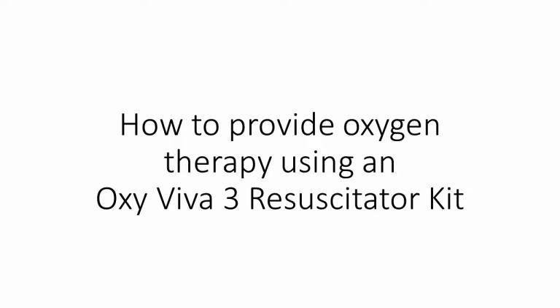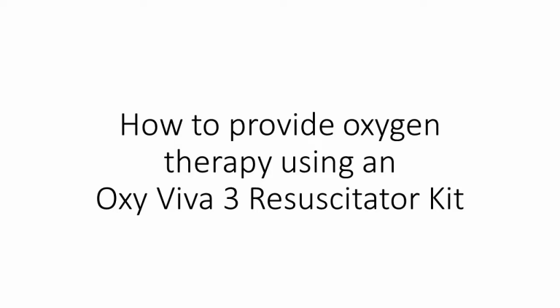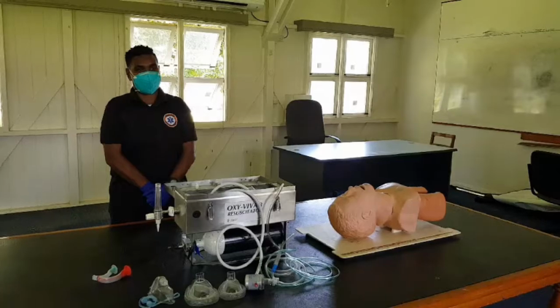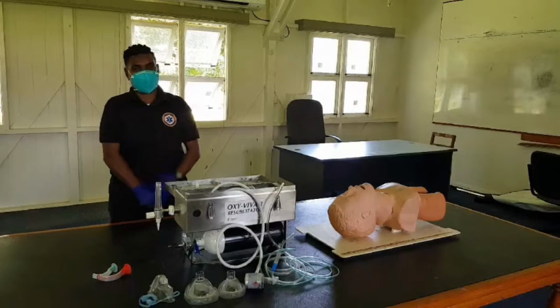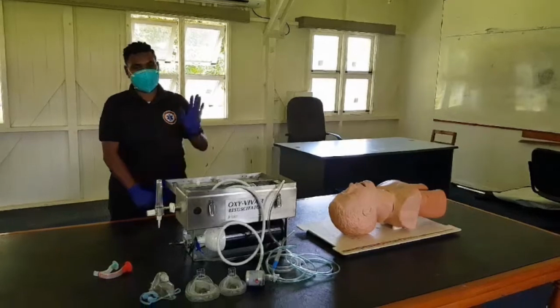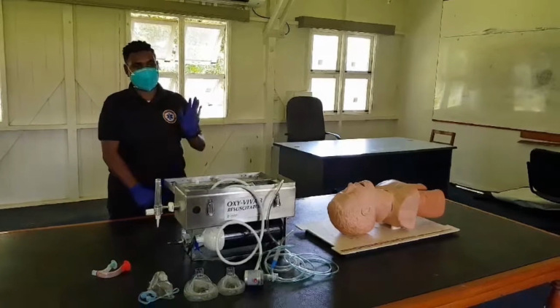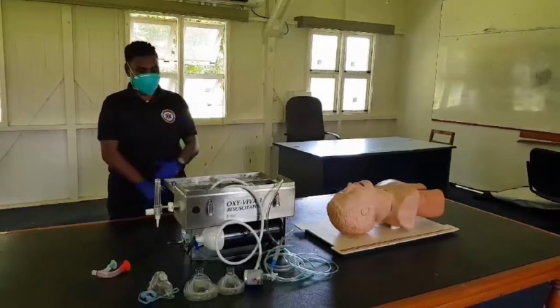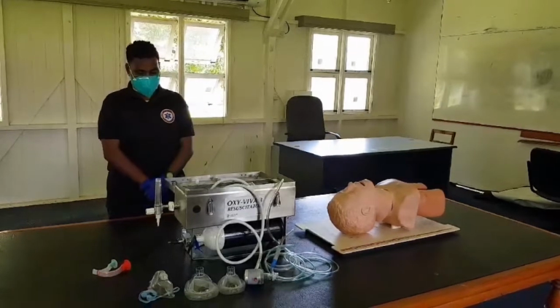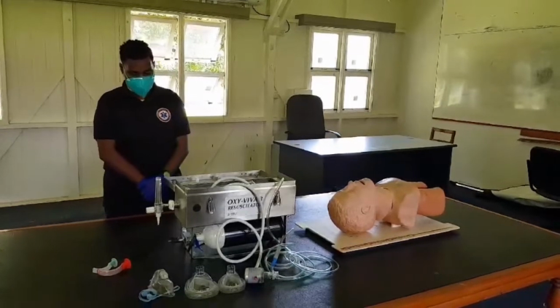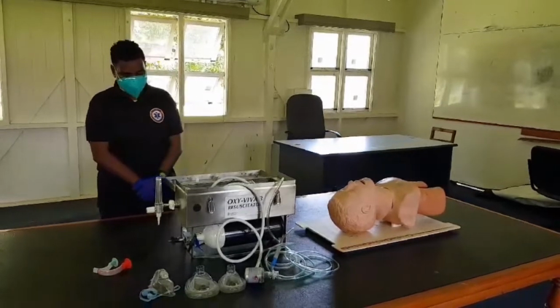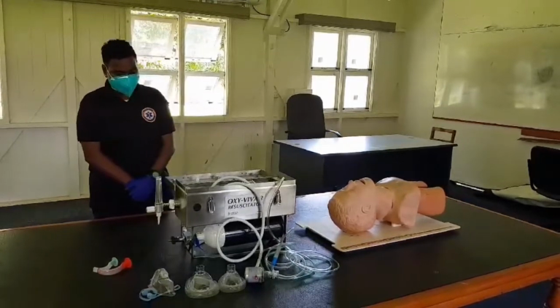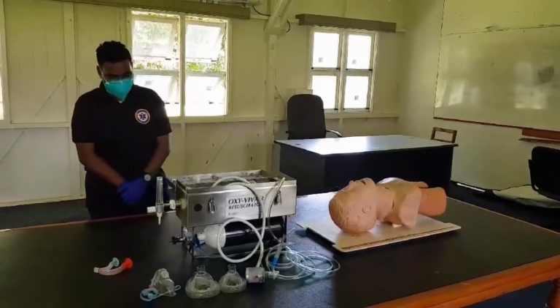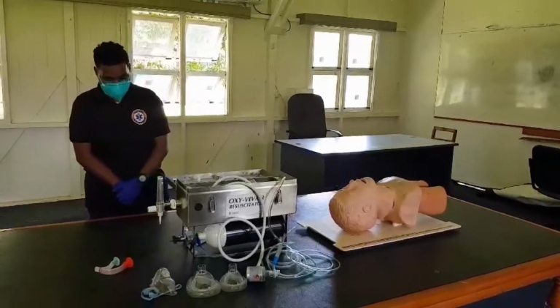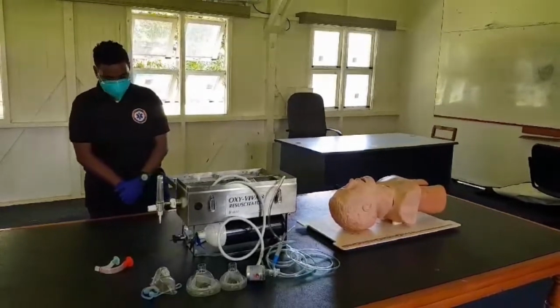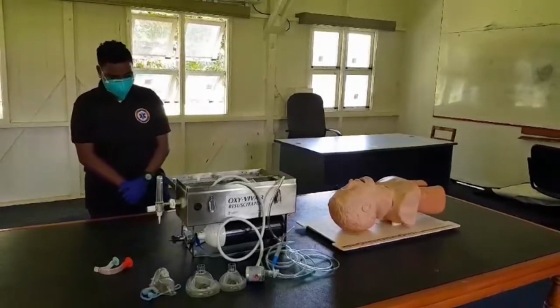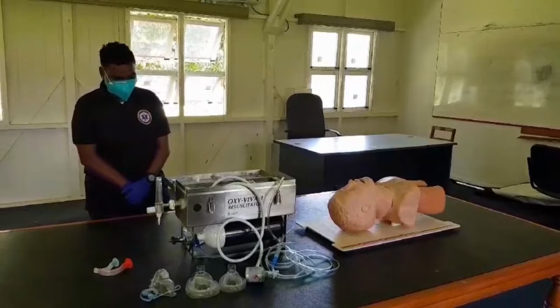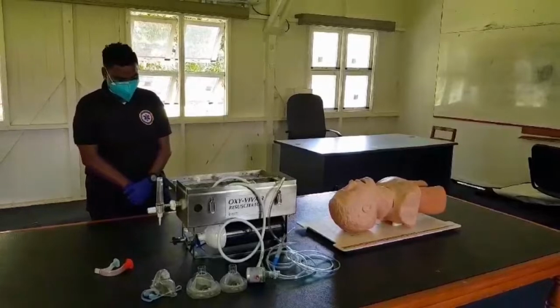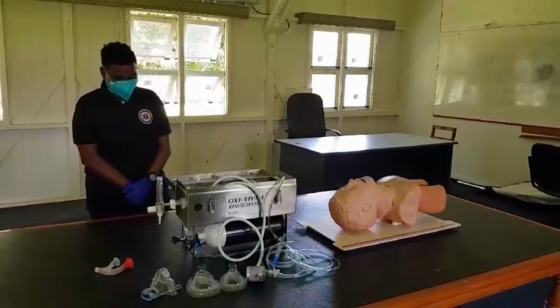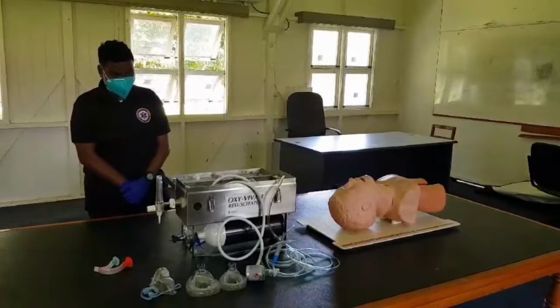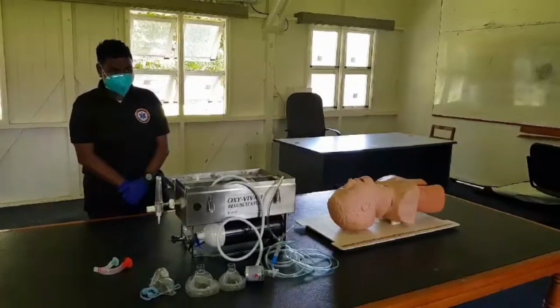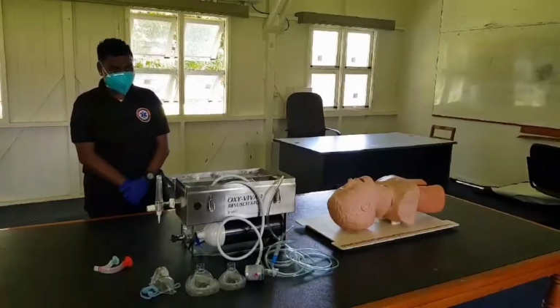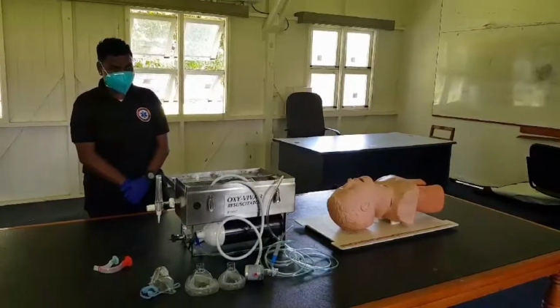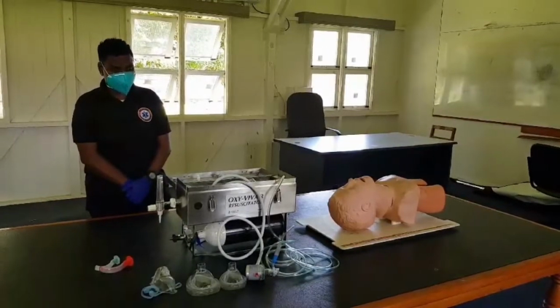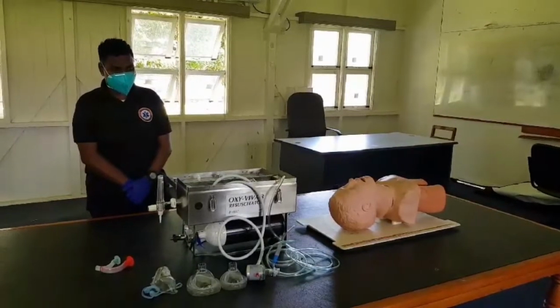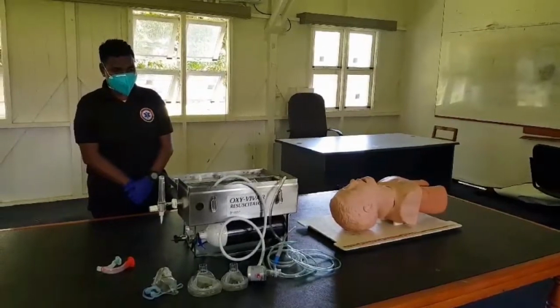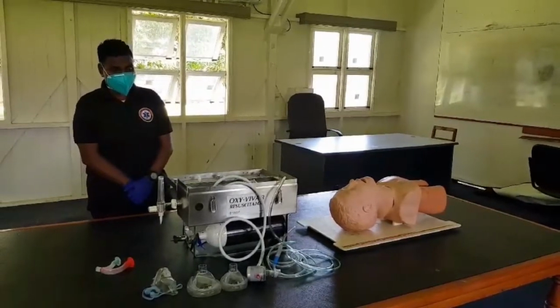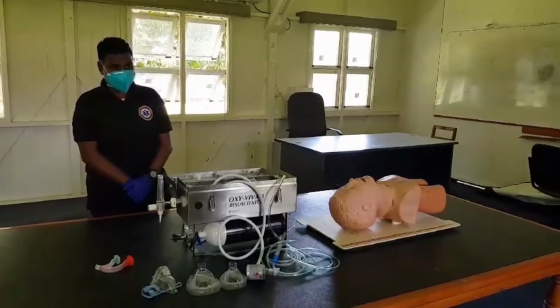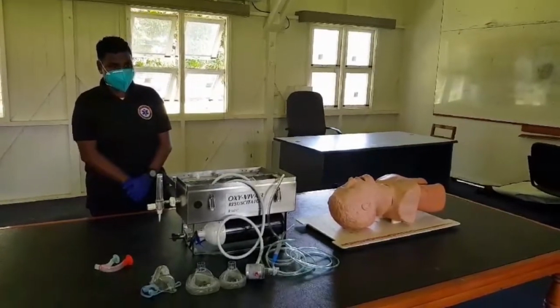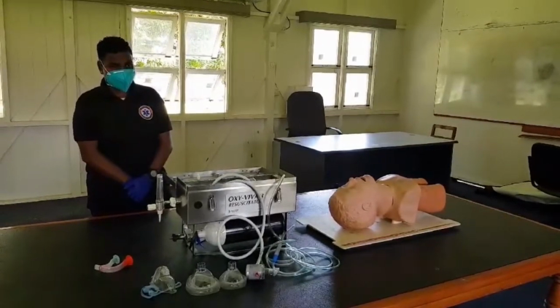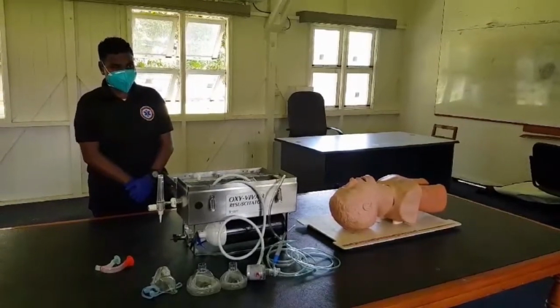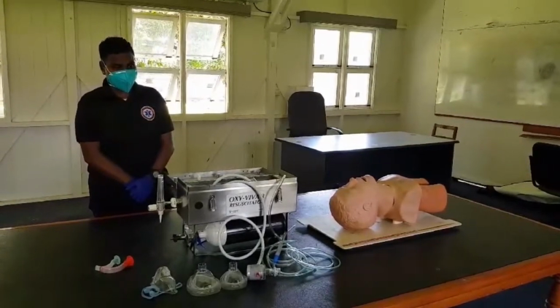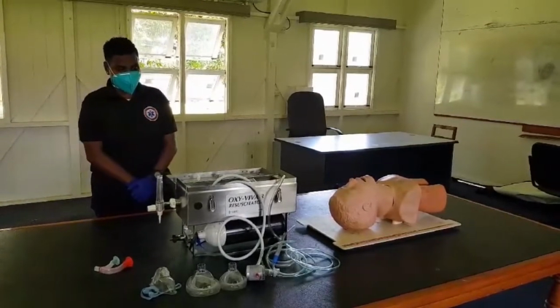One of our volunteers at FACT will be demonstrating how to use the Oxvivor 3 for oxygen therapy.